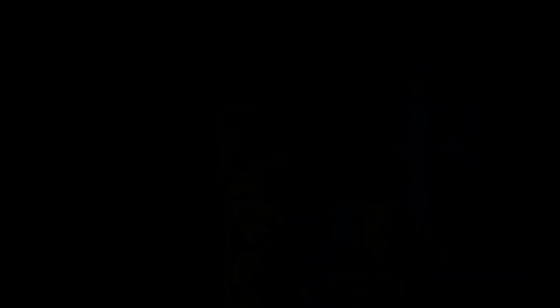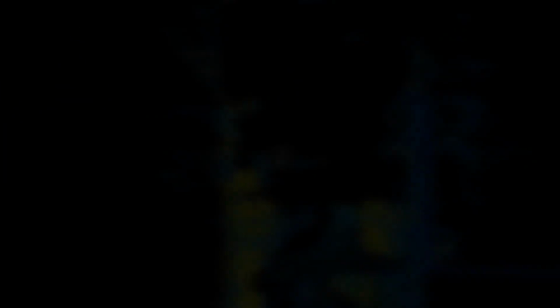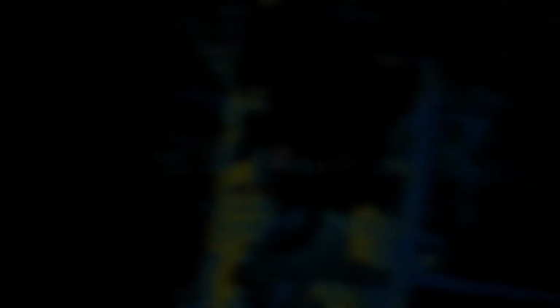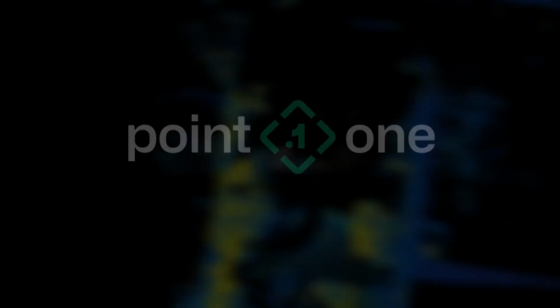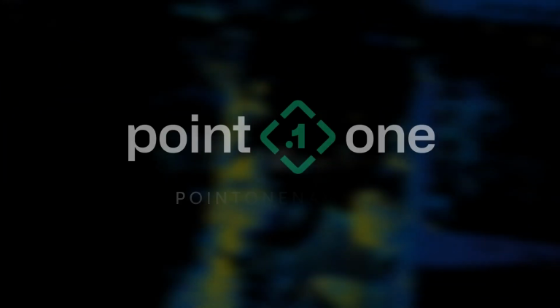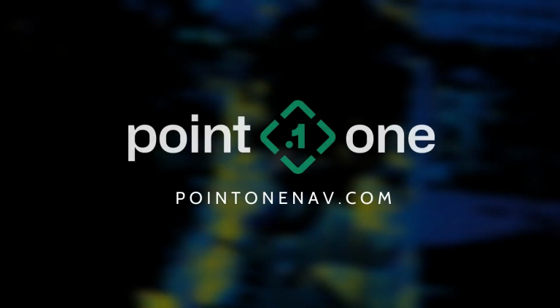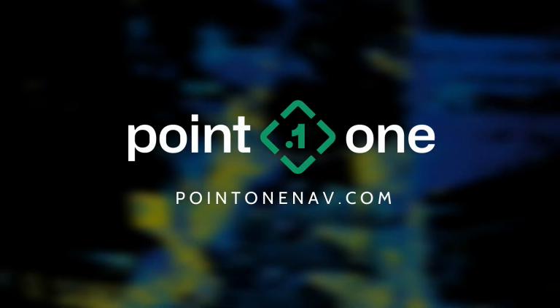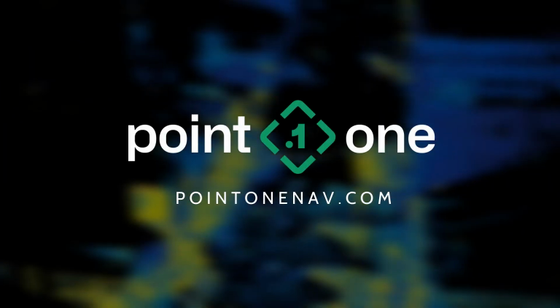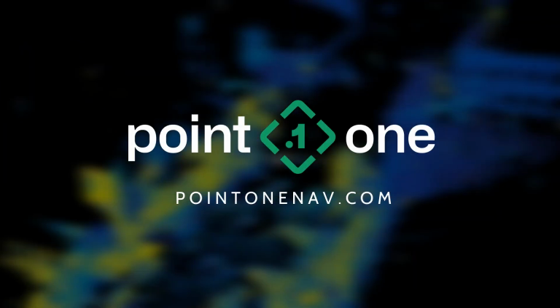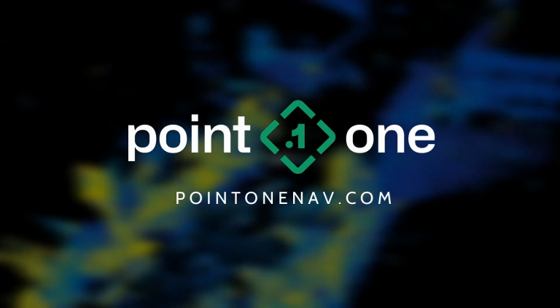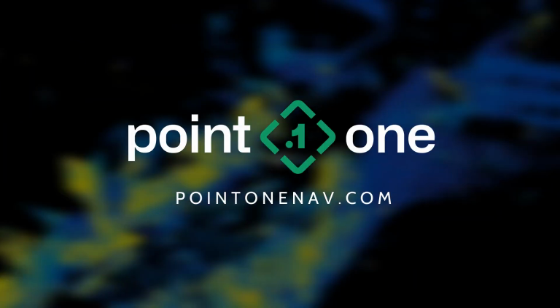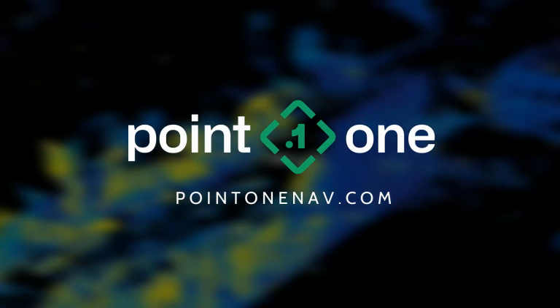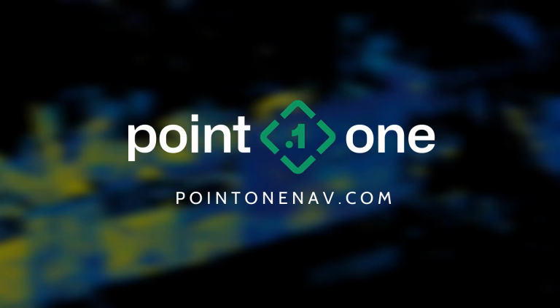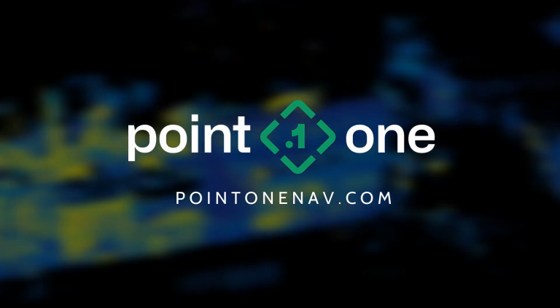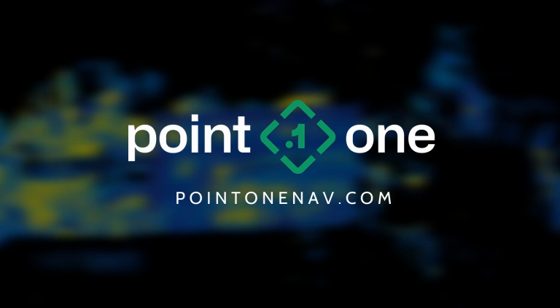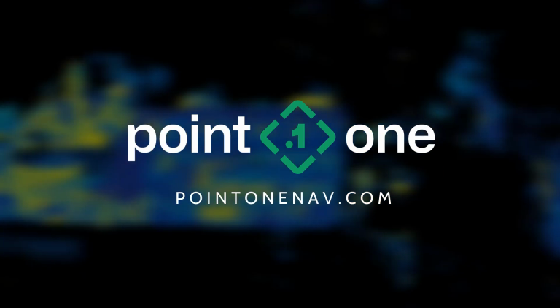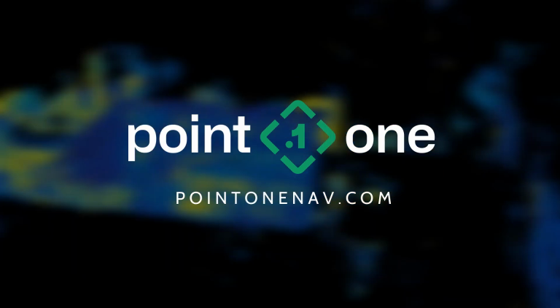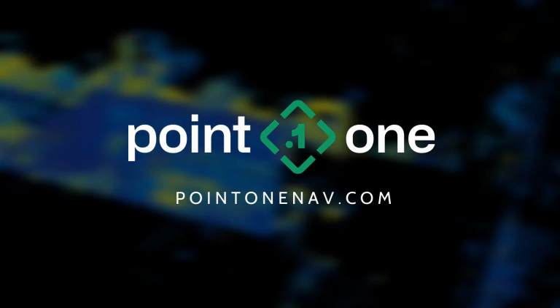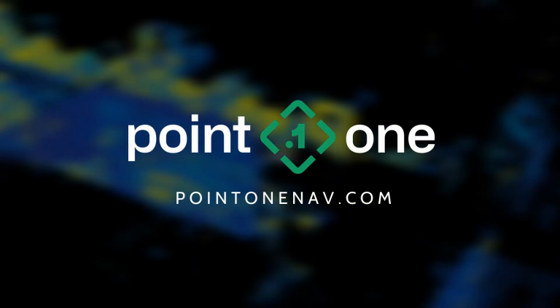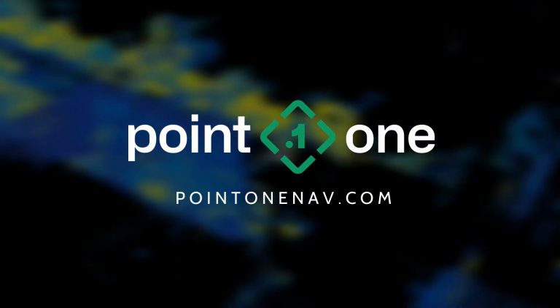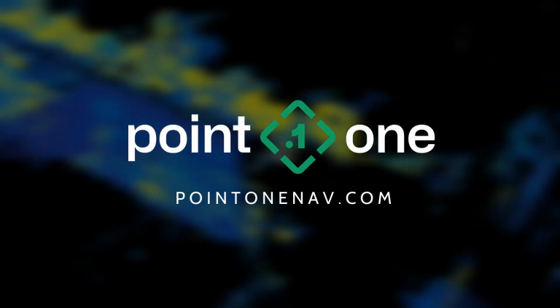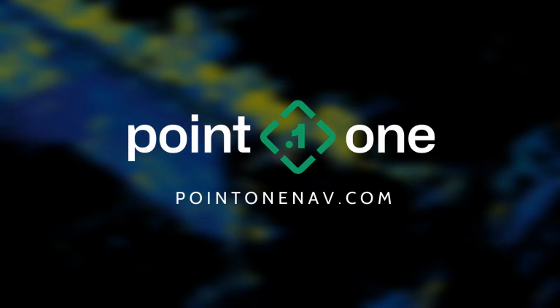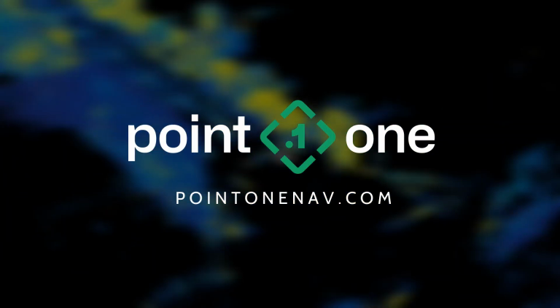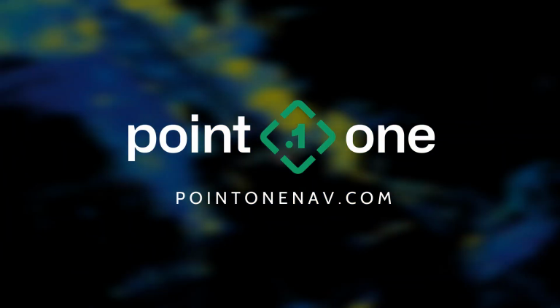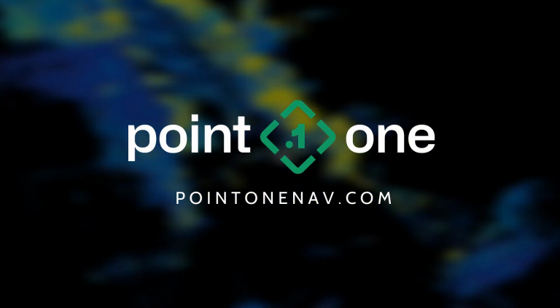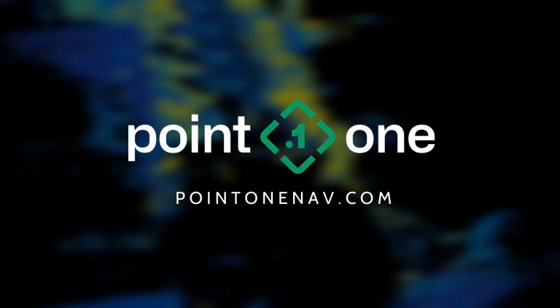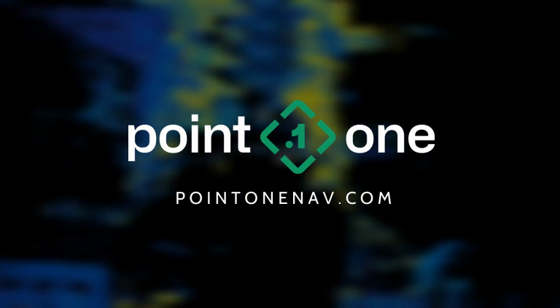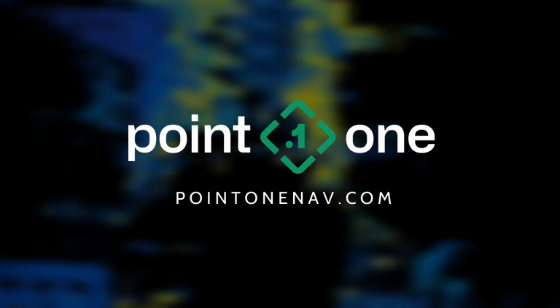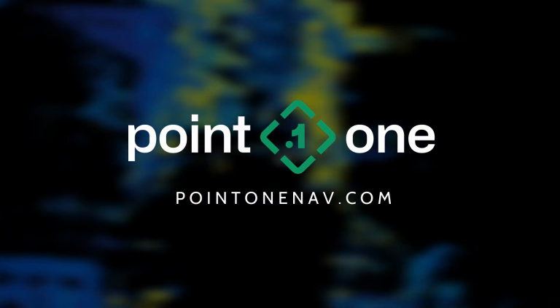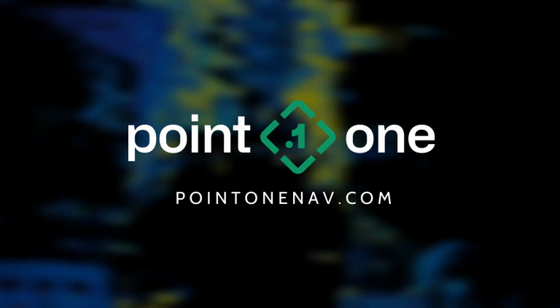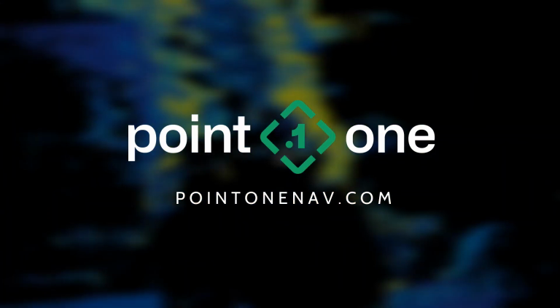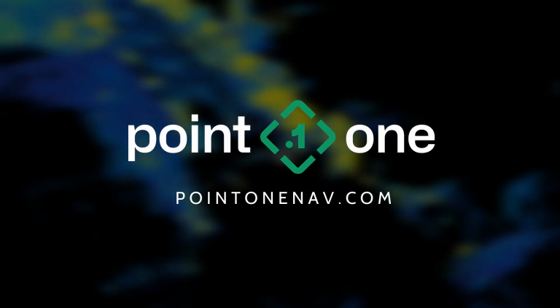For more on PointOne's Atlas Inertial Navigation System, visit PointOneNav.com to learn more and reach out with any questions.